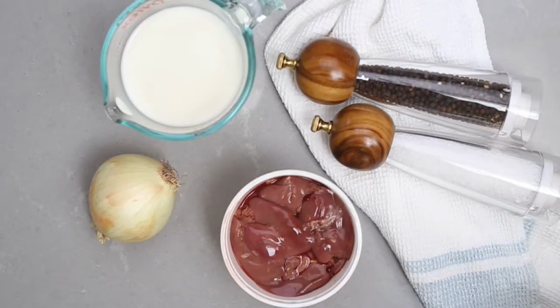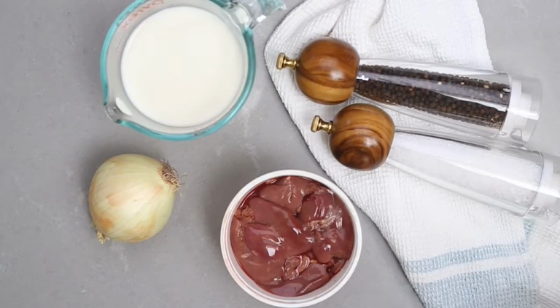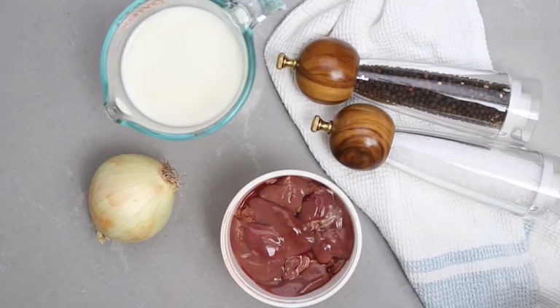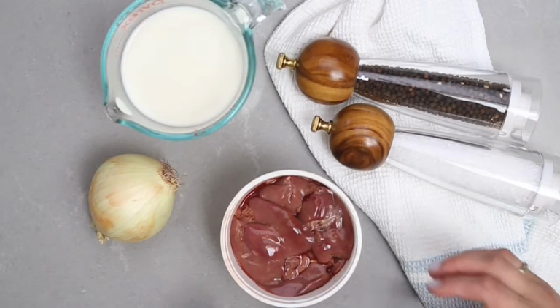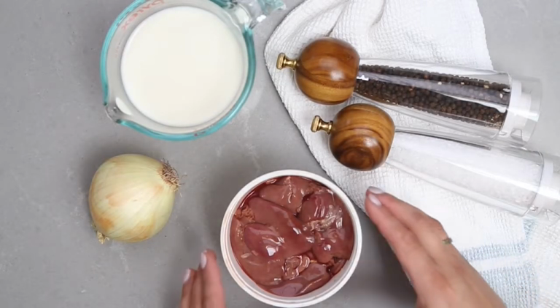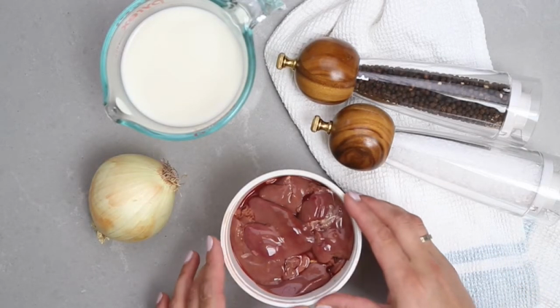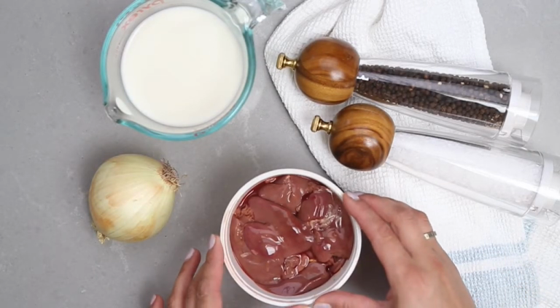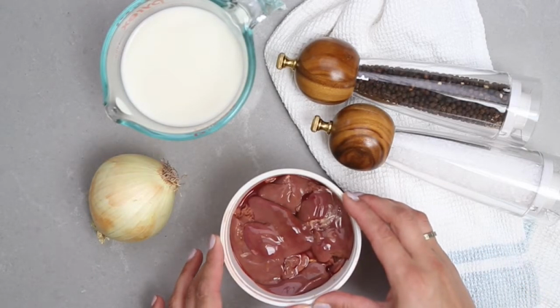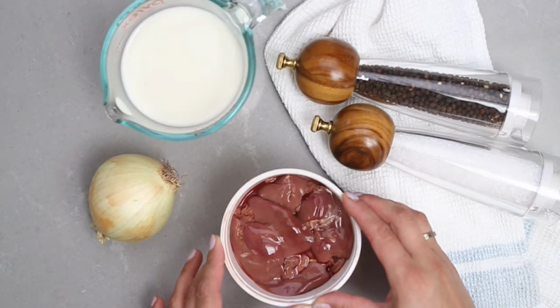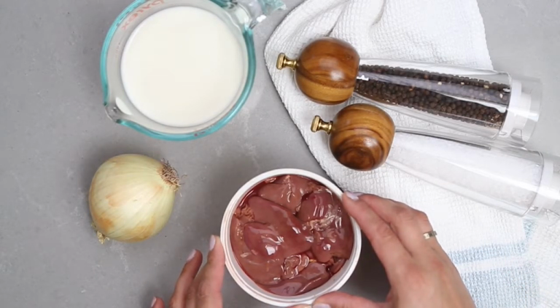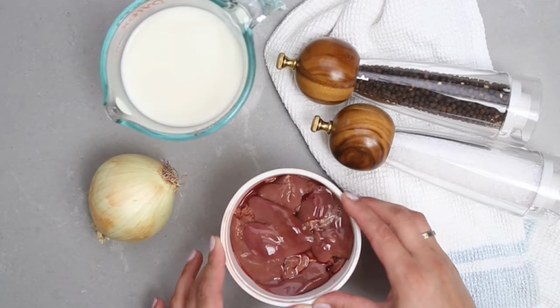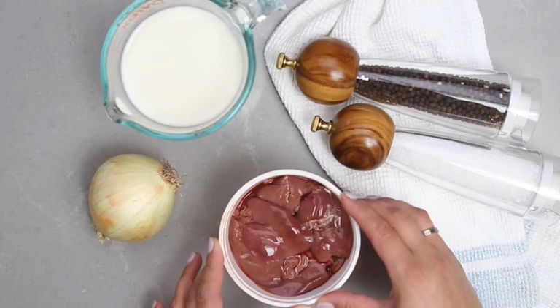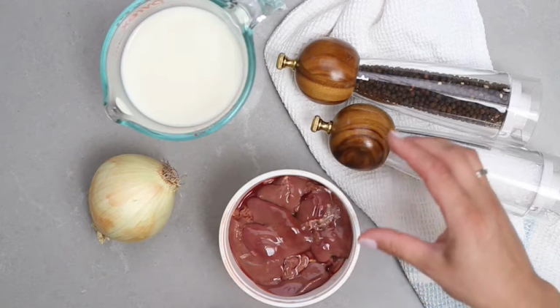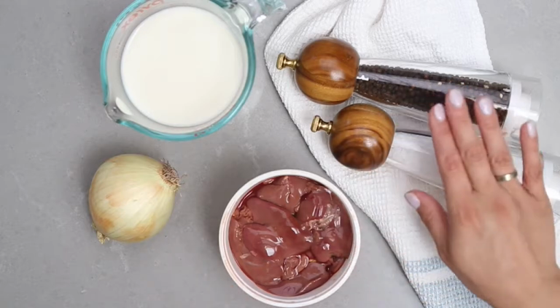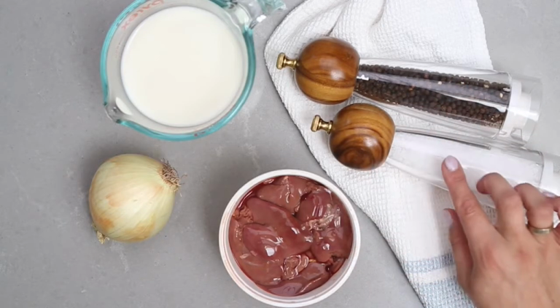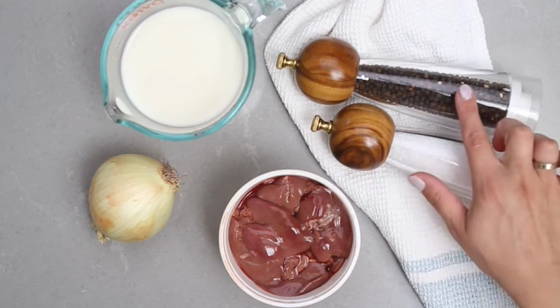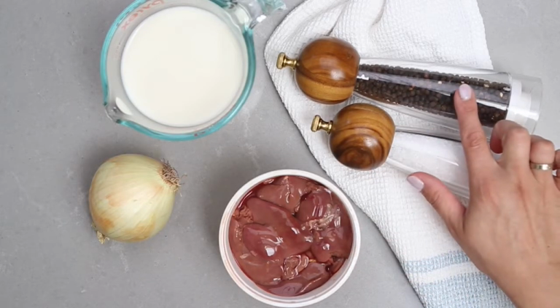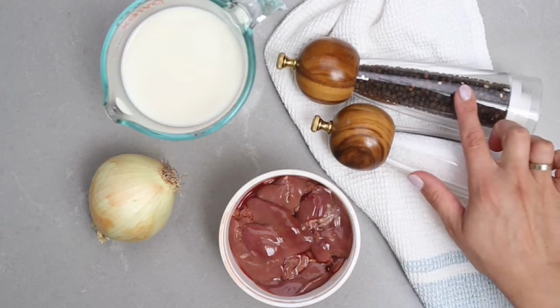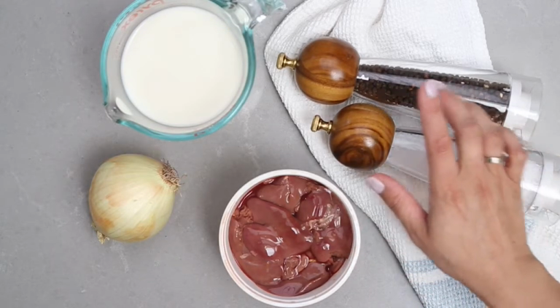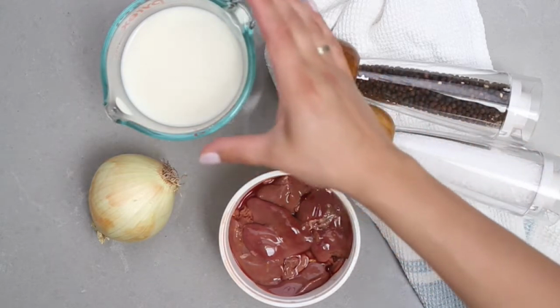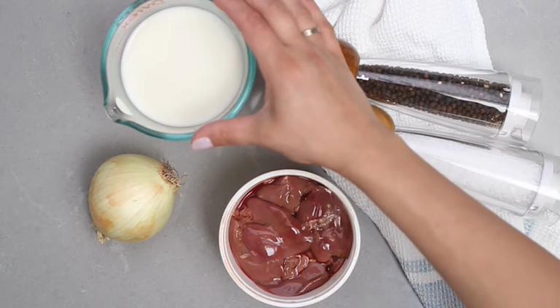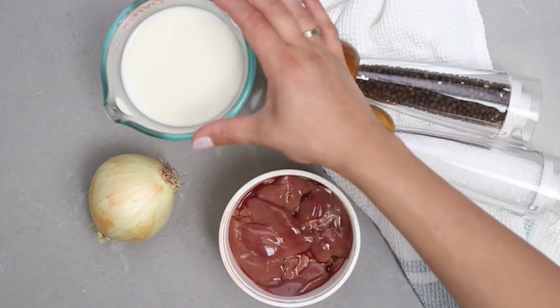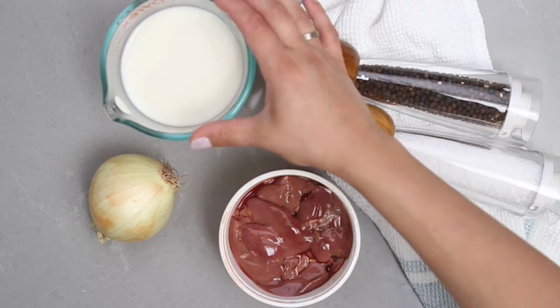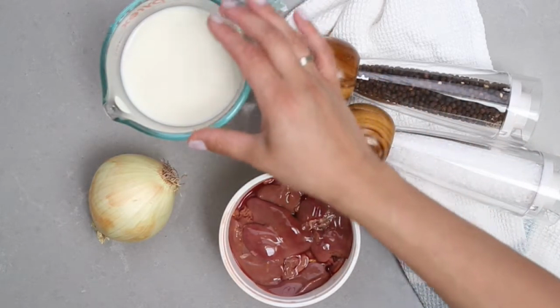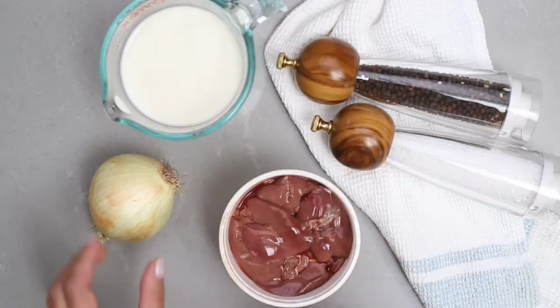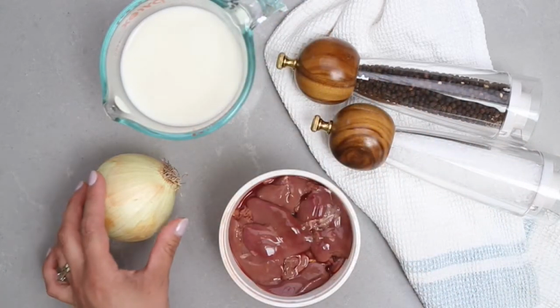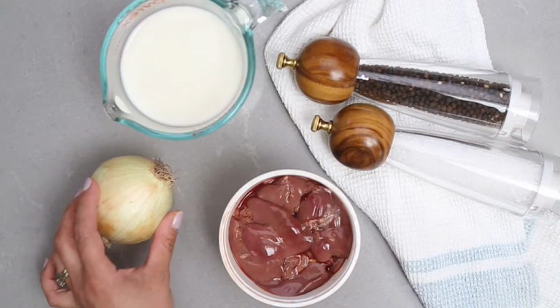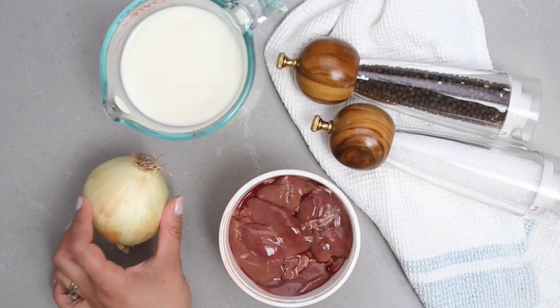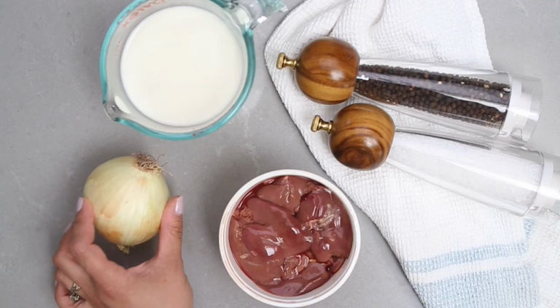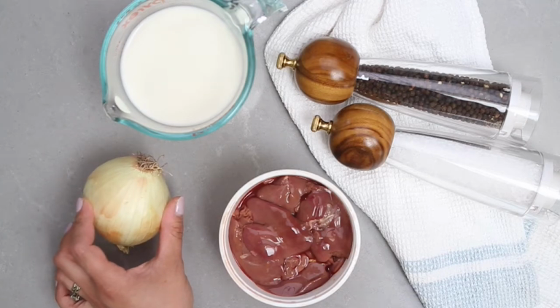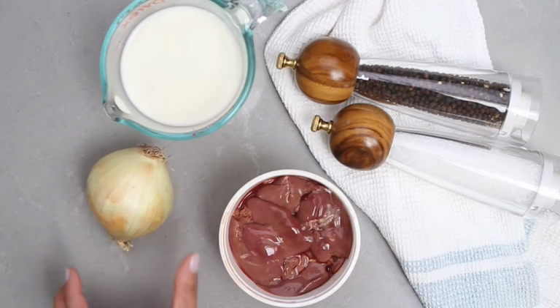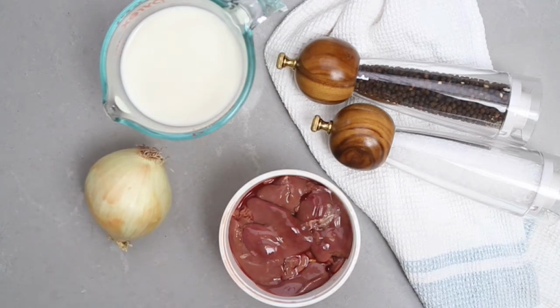For the ingredients we have one and a half pounds of chicken liver, some salt and pepper, one cup of milk, and one medium-sized yellow onion.